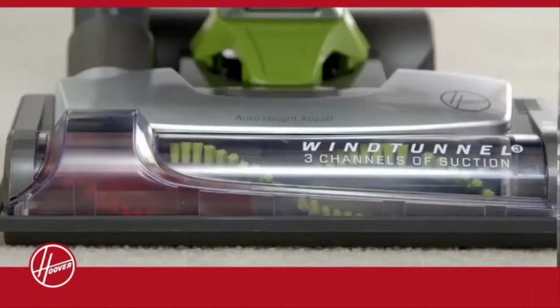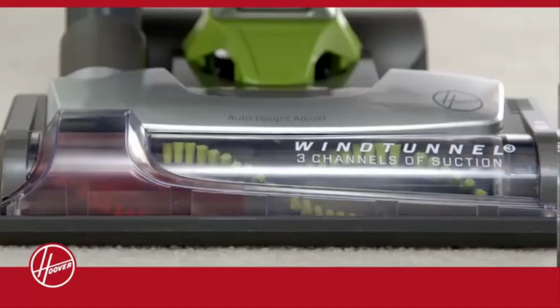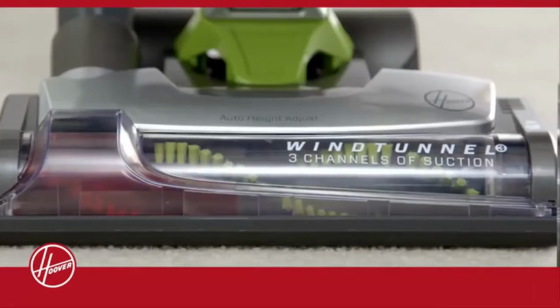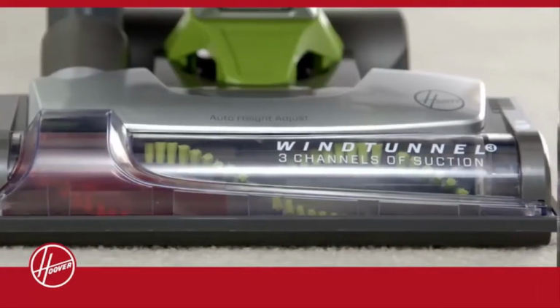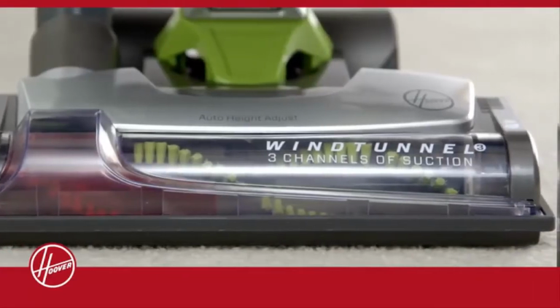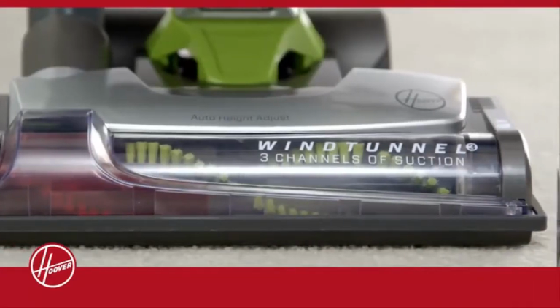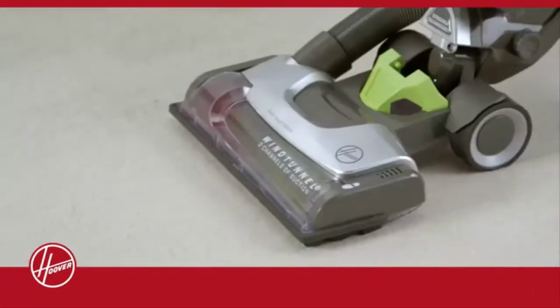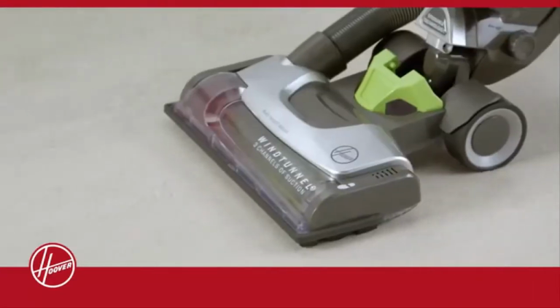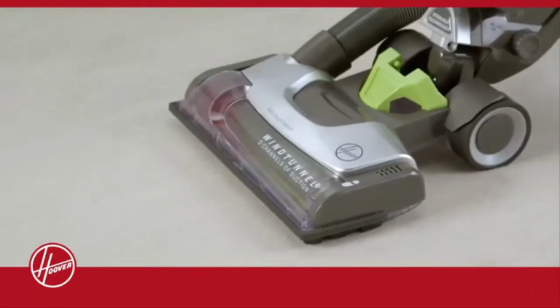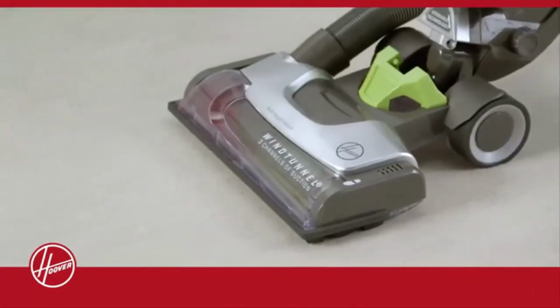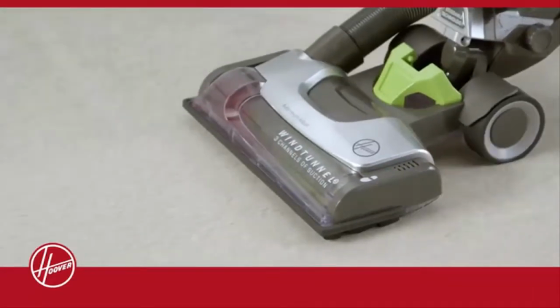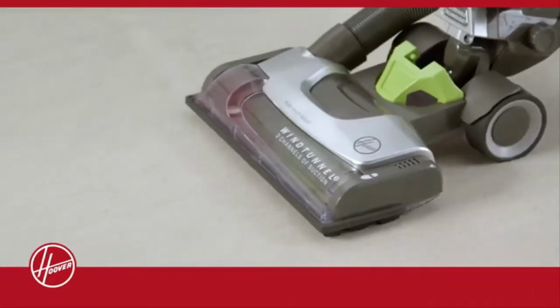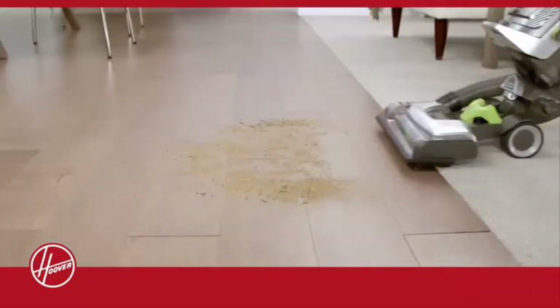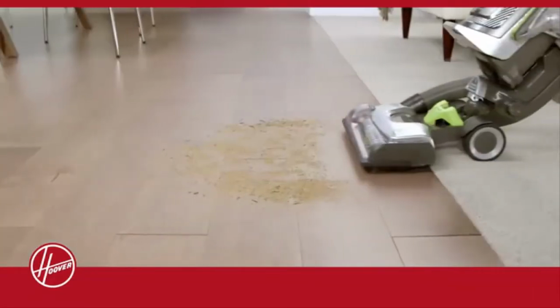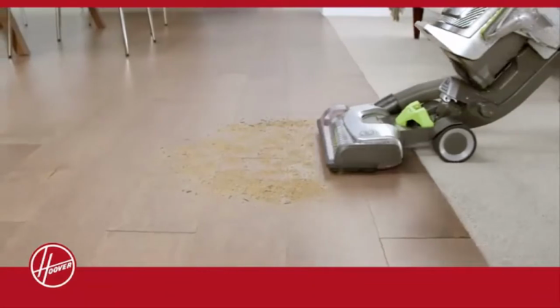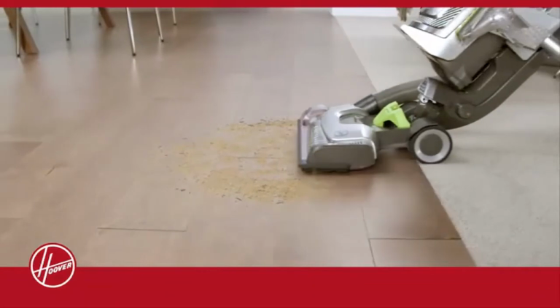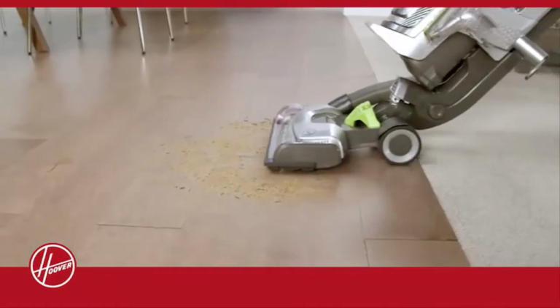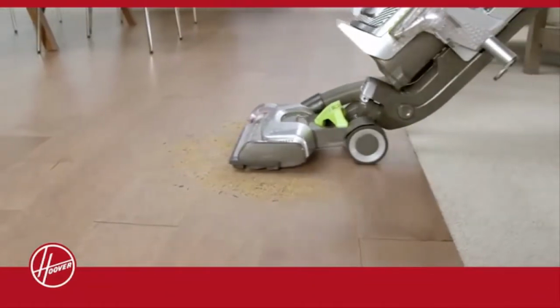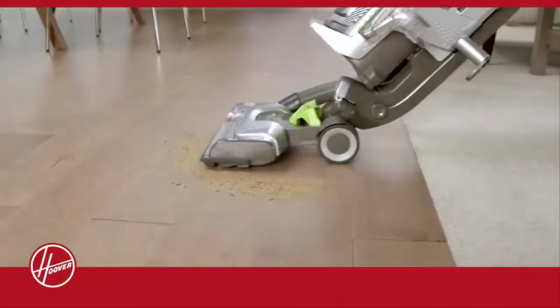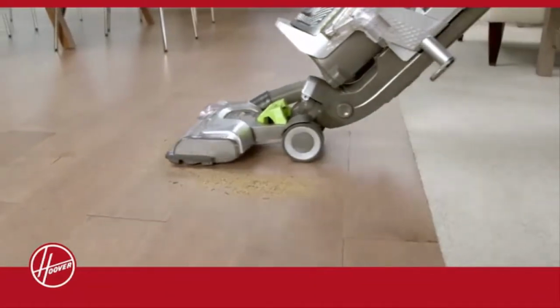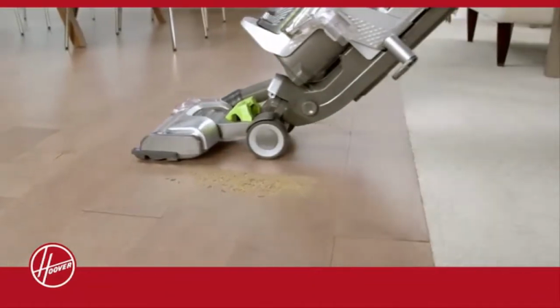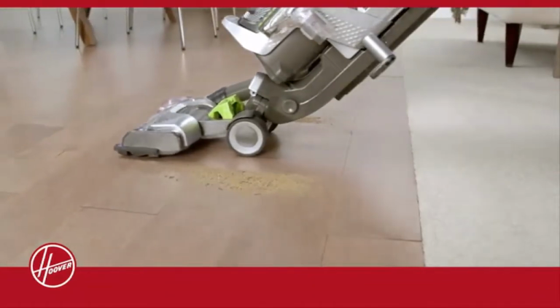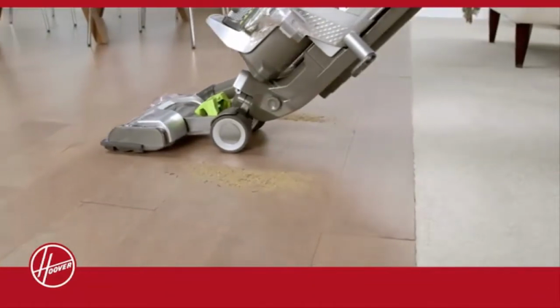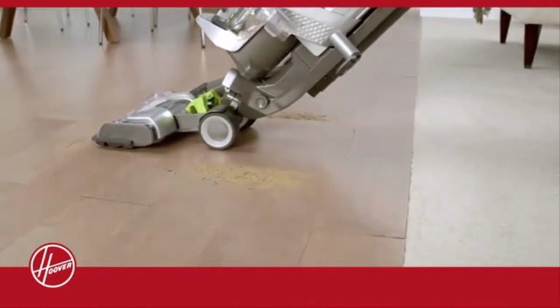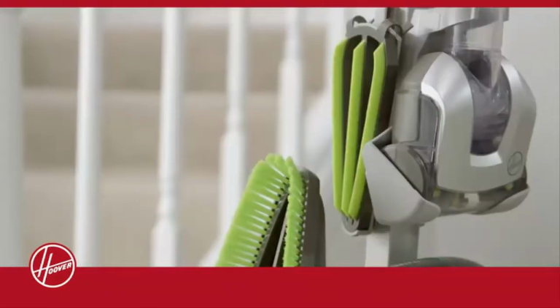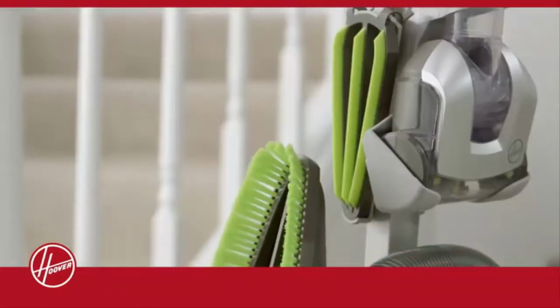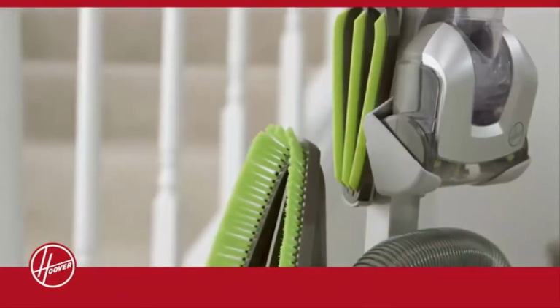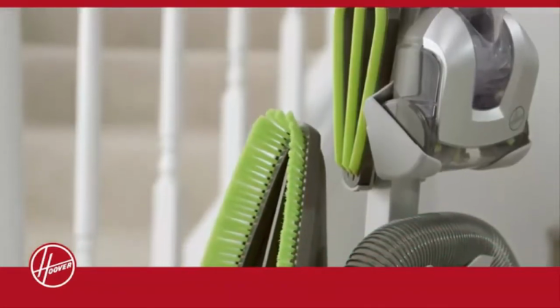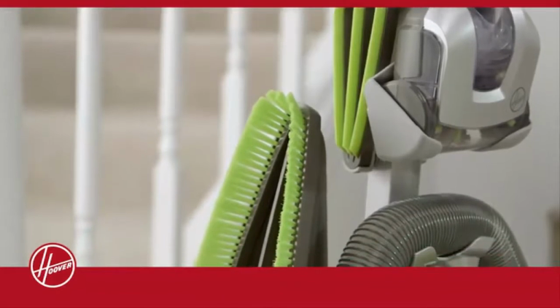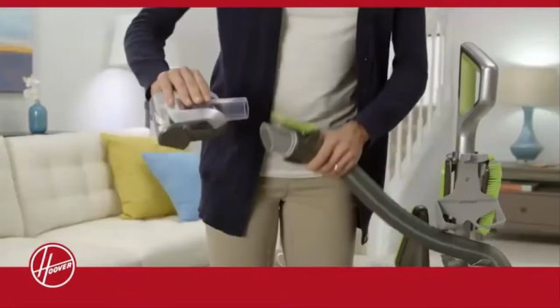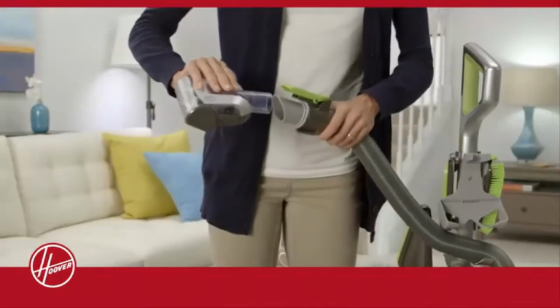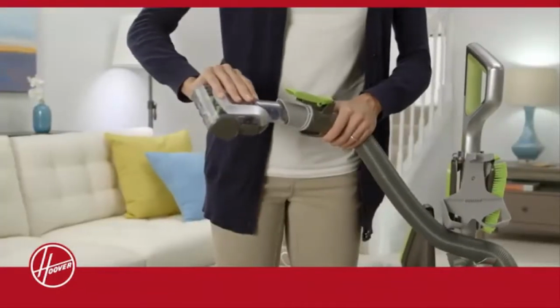Exclusive Wind Tunnel 3 technology lifts and removes deep-down embedded dirt and prevents it from scattering back onto your floor, all with no loss of suction. With a variety of onboard tools always at your fingertips,